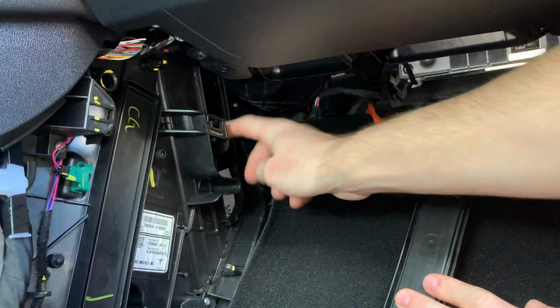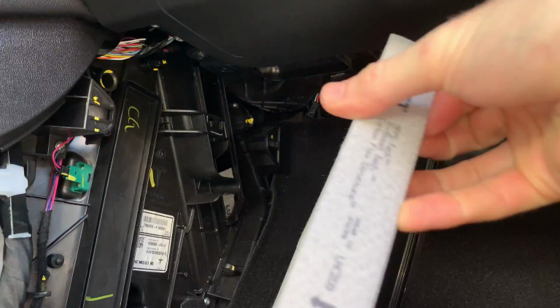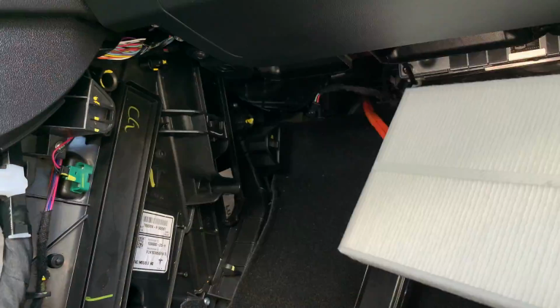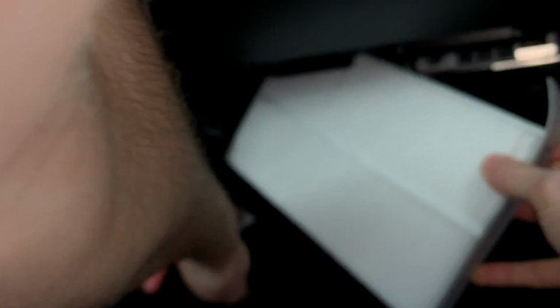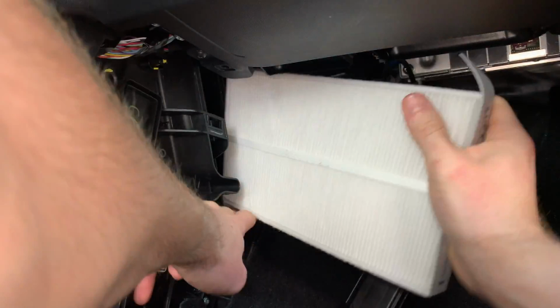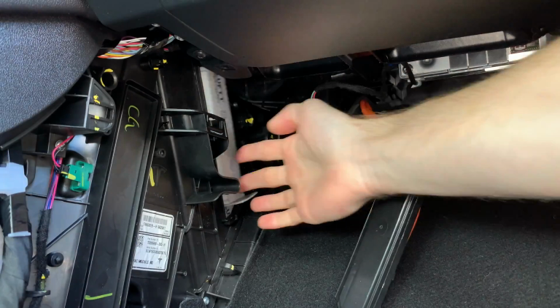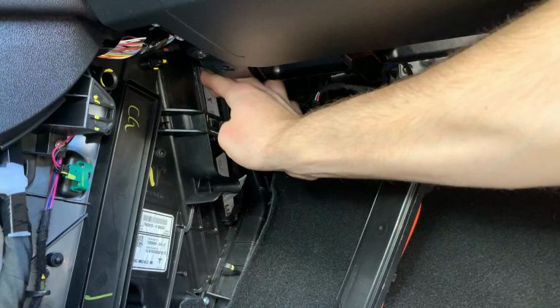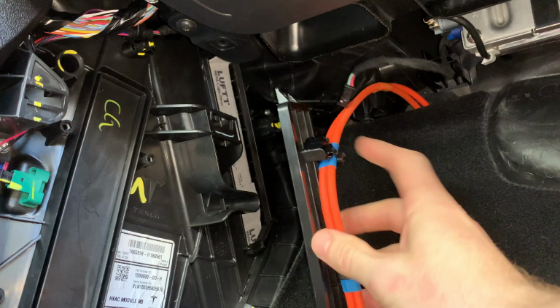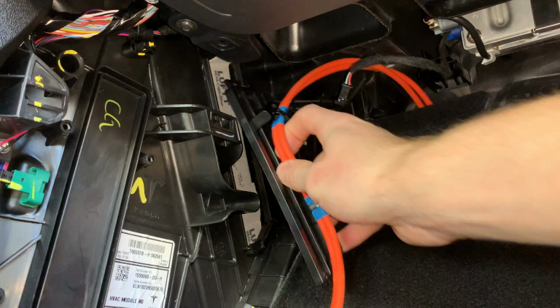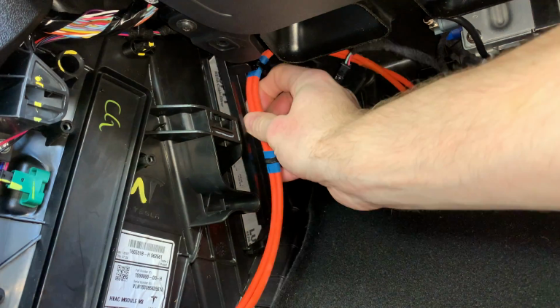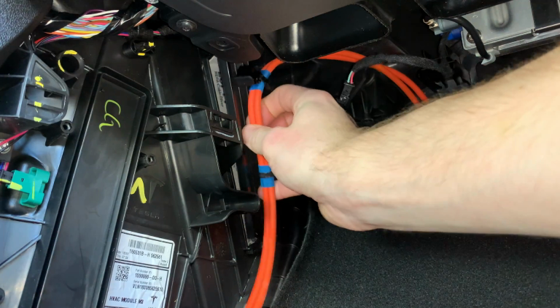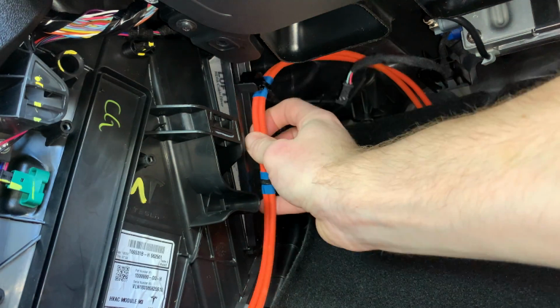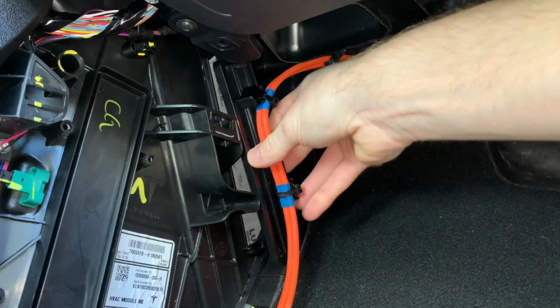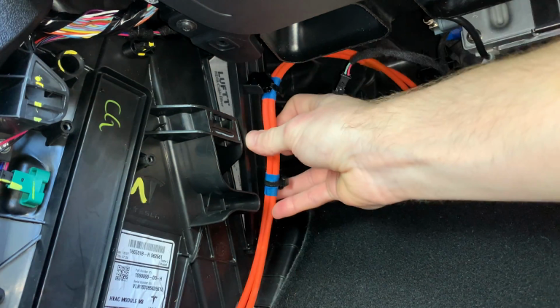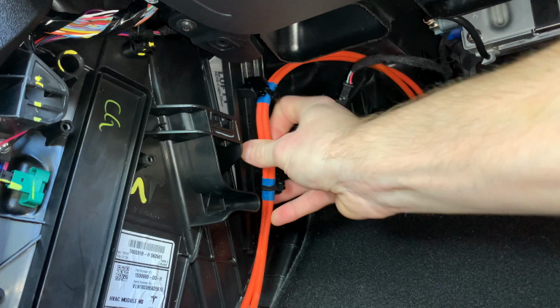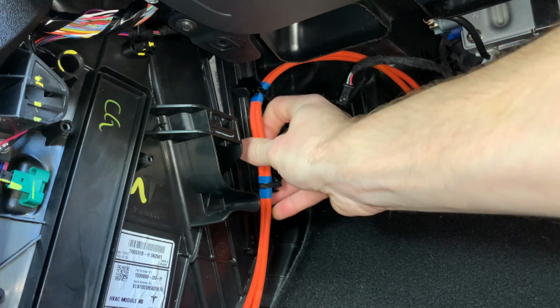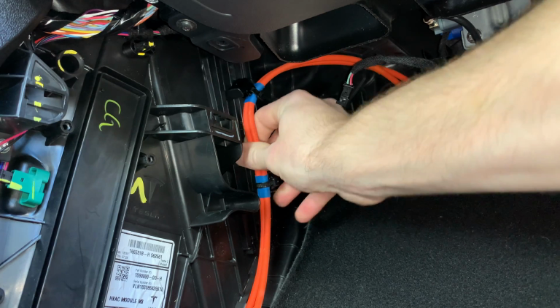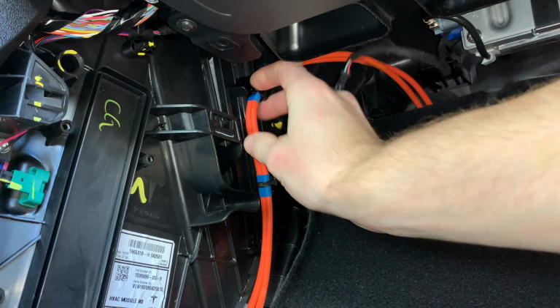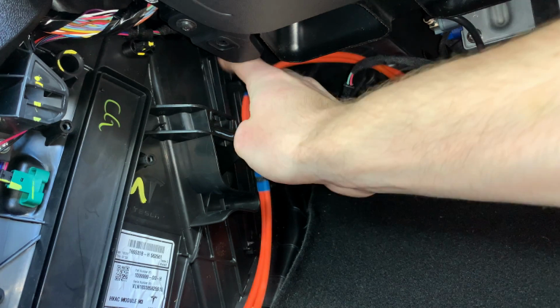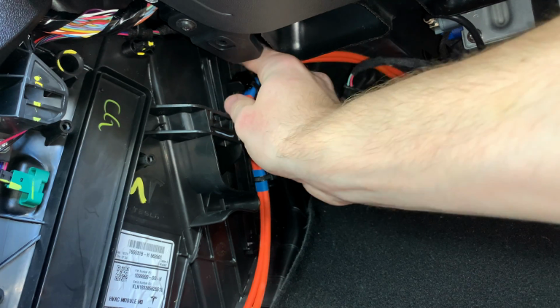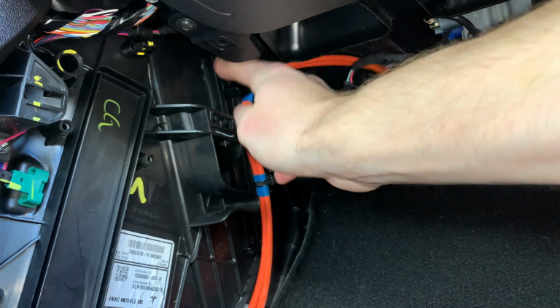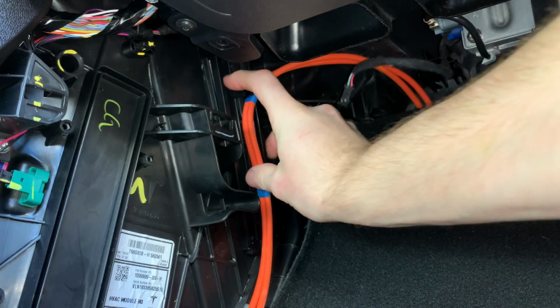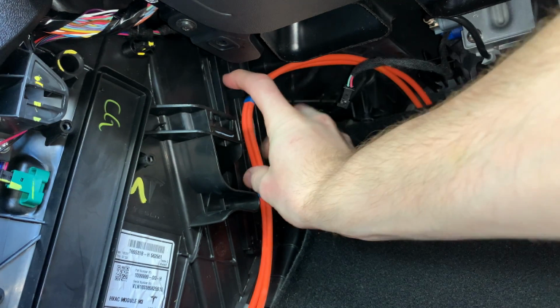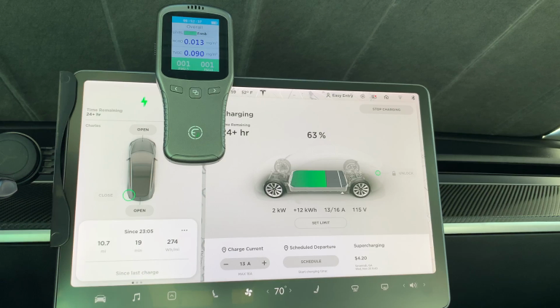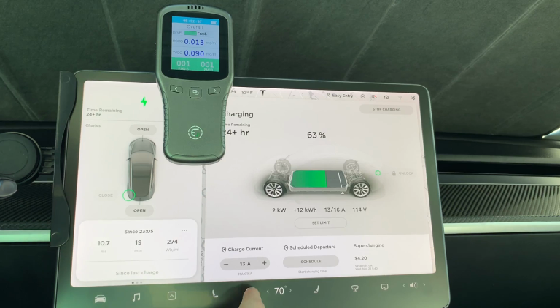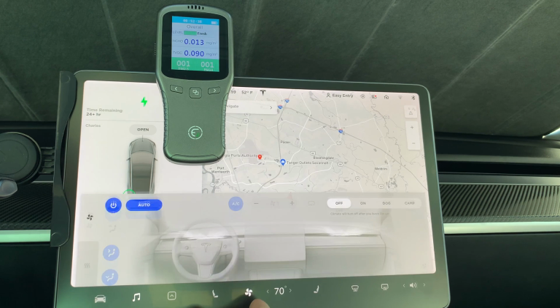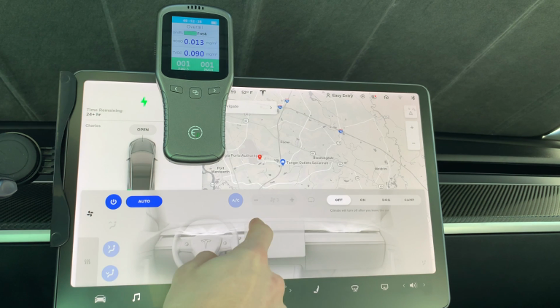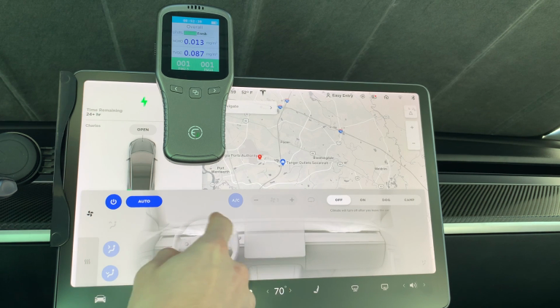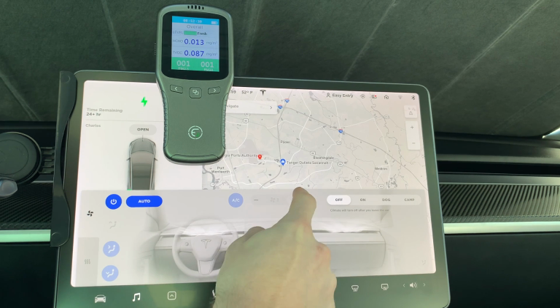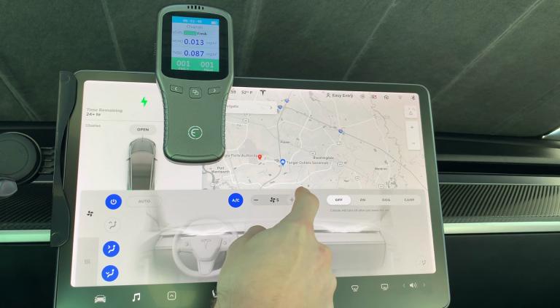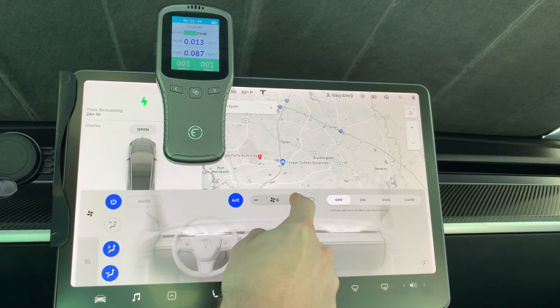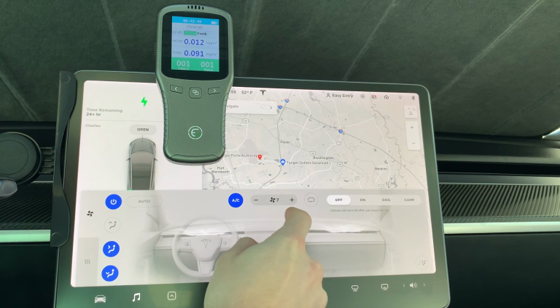Once installed and everything is all put together, I waited a day so the car could take time to breathe and fully remove all the cleaning smell, as this can spike the reading on the air quality monitor. The next day, I did the same three-minute test on recirculate mode, just like I do with the rest of the filters.